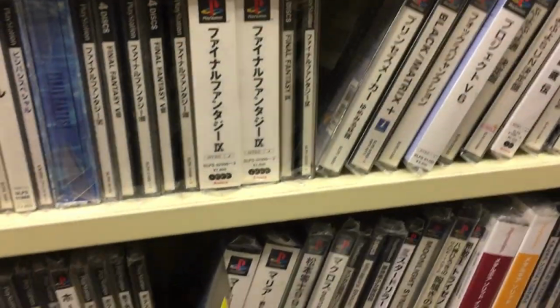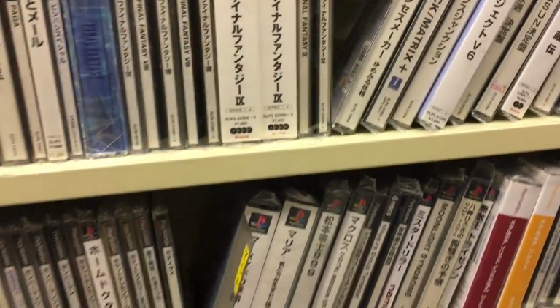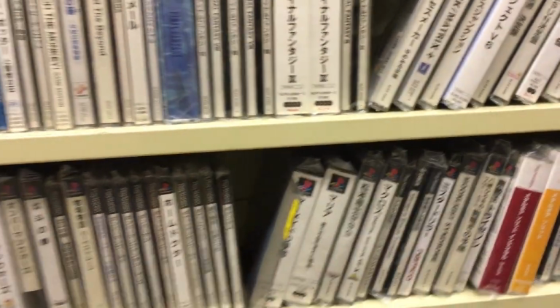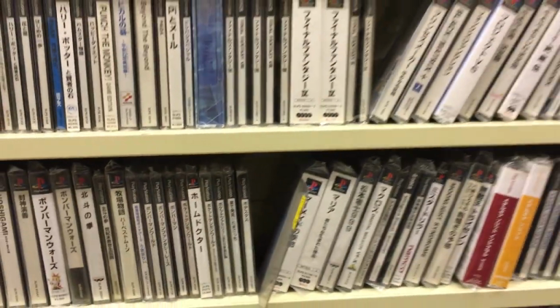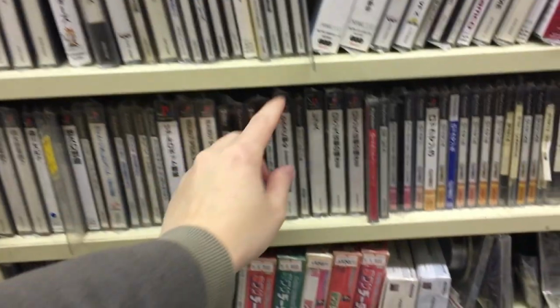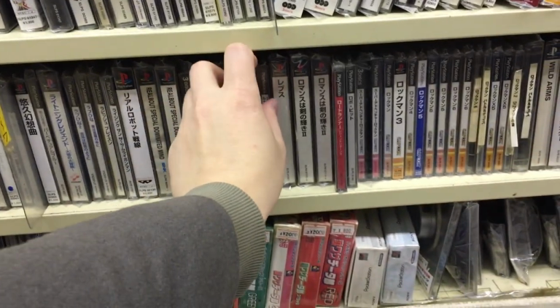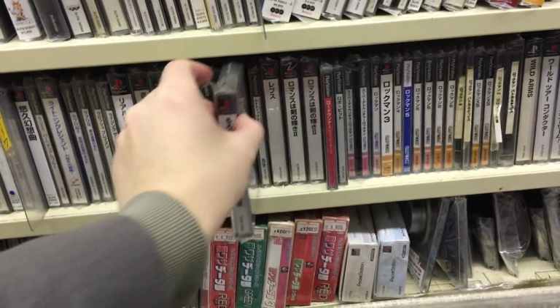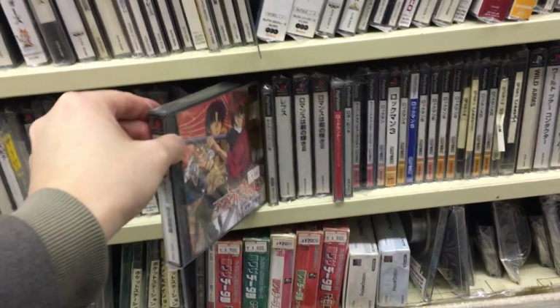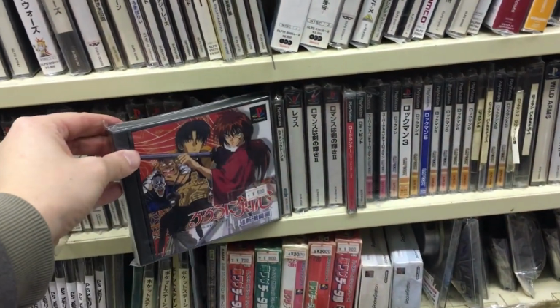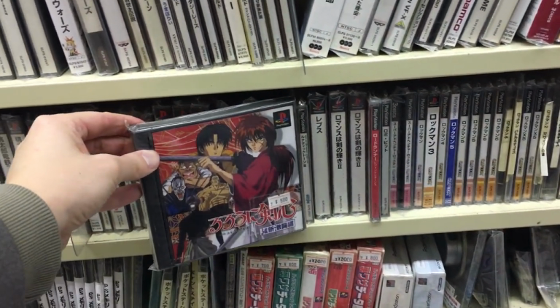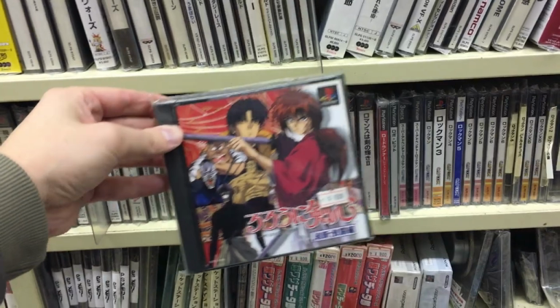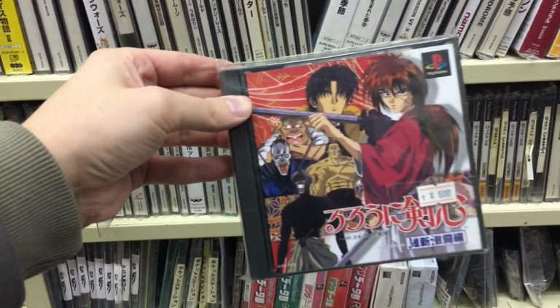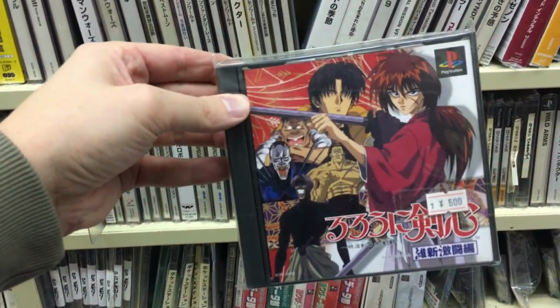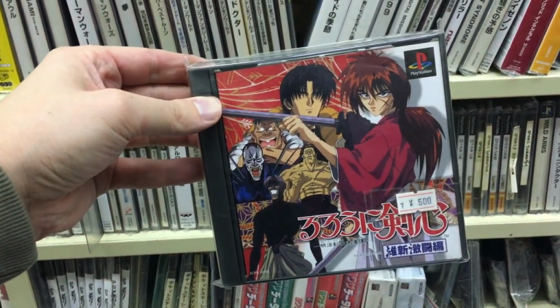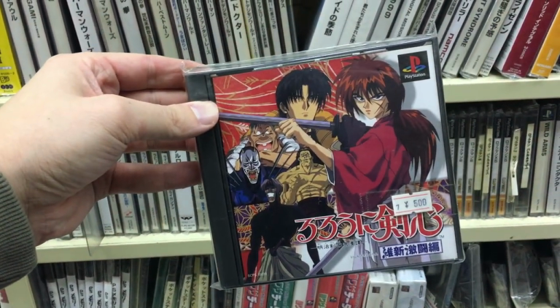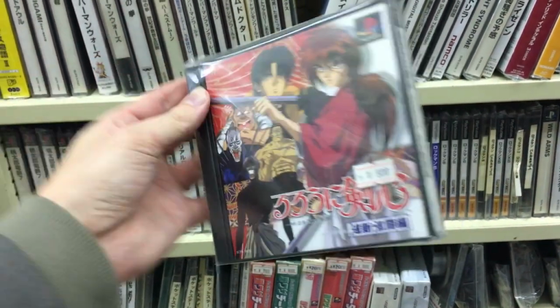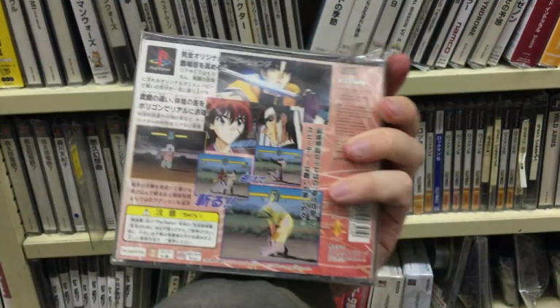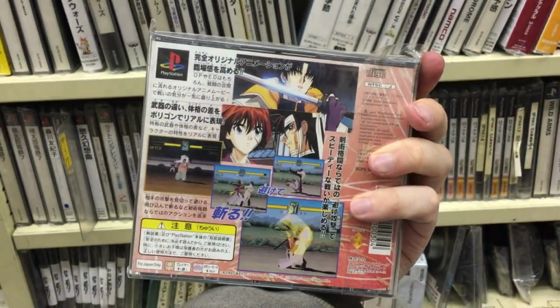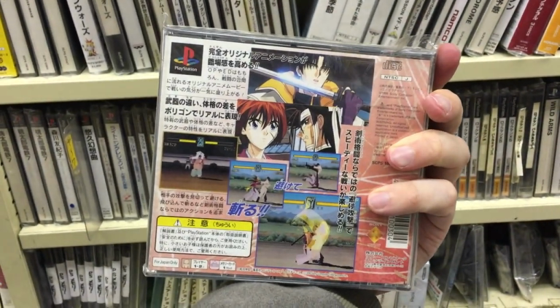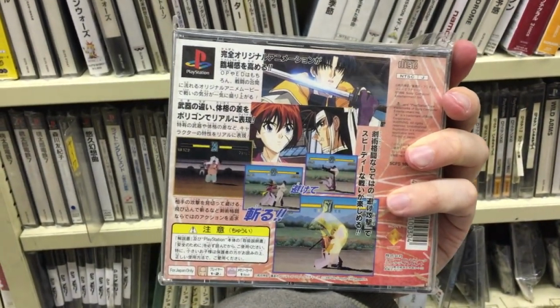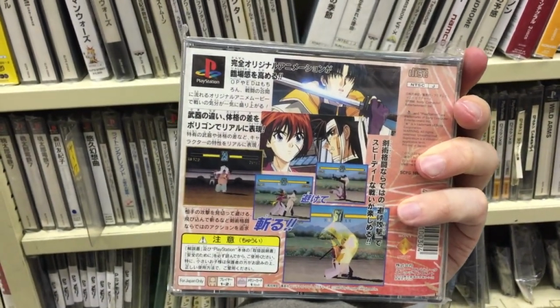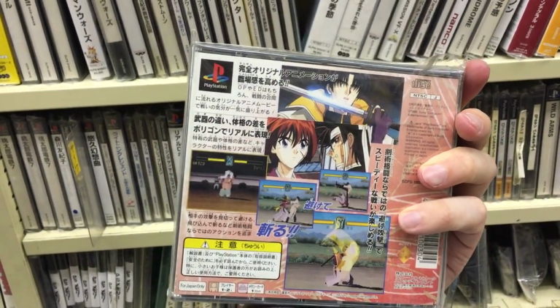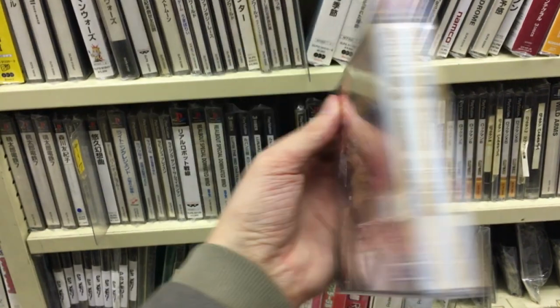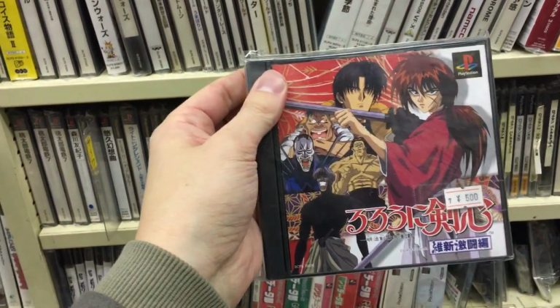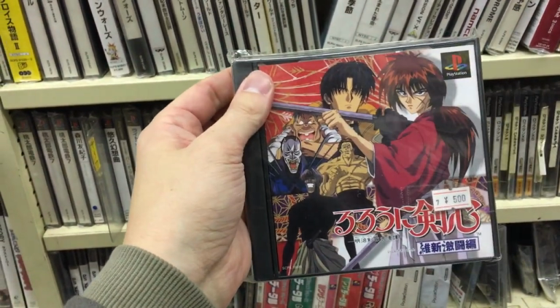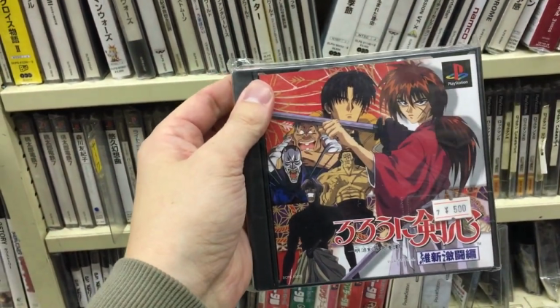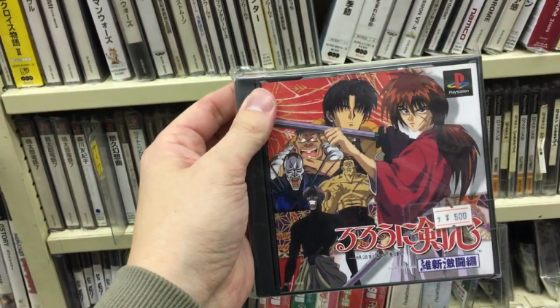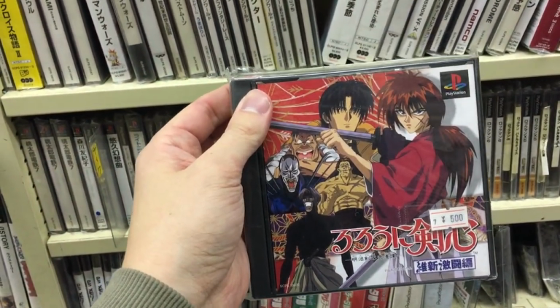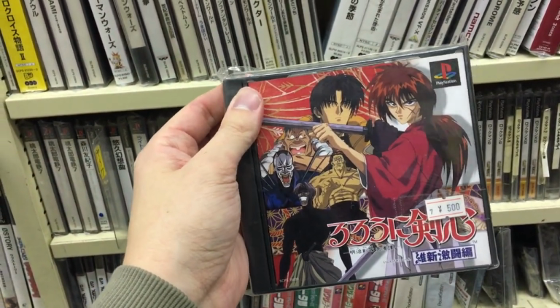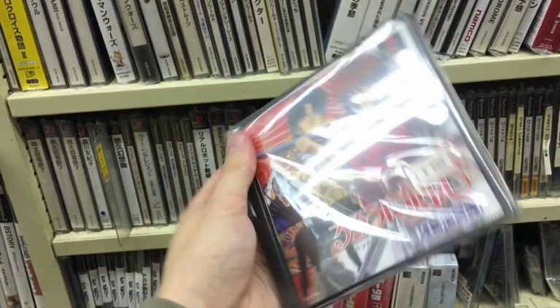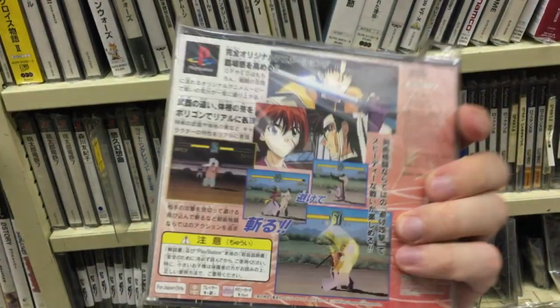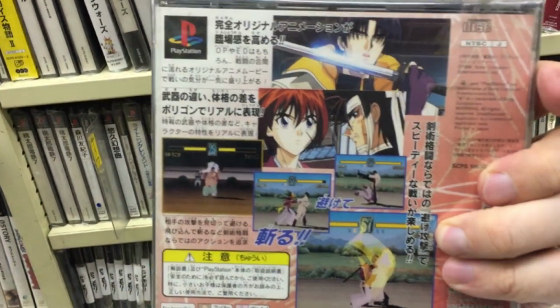What else is here? Wow — Rurouni Kenshin! I used to love that anime back in the day. I had no idea there was a PS1 game — a fighting game.